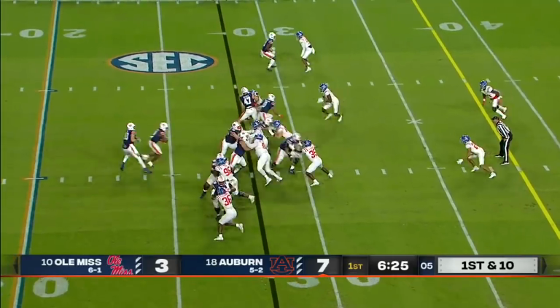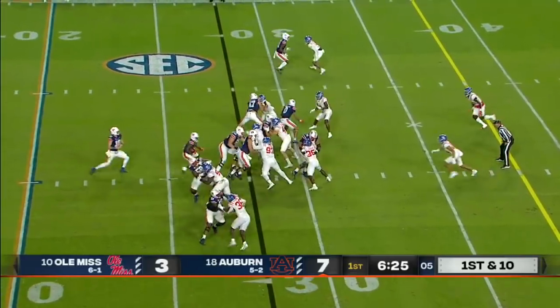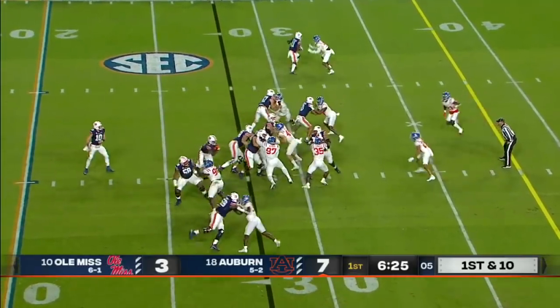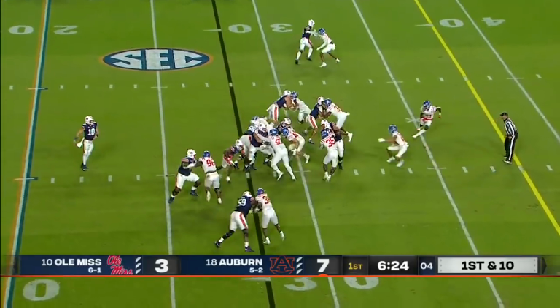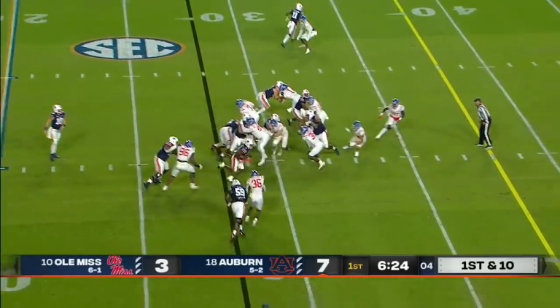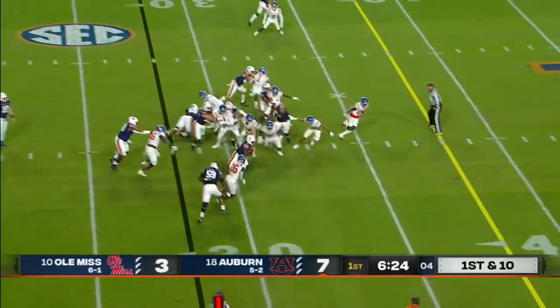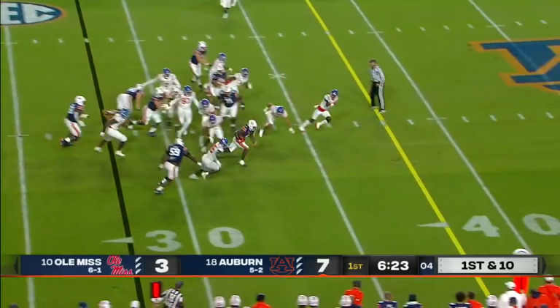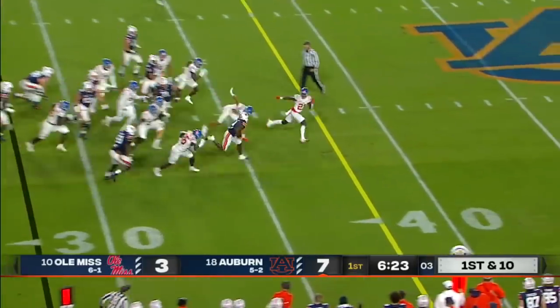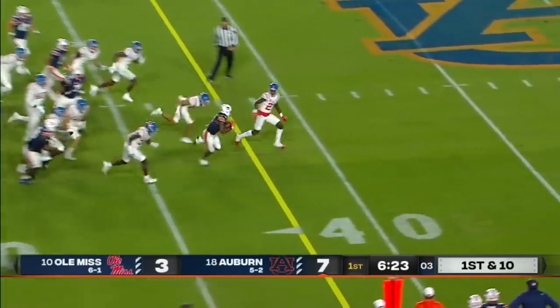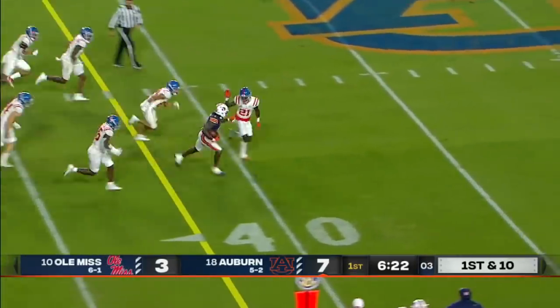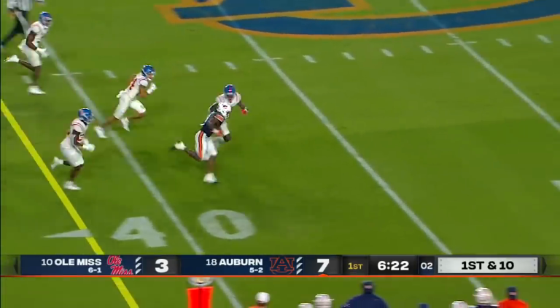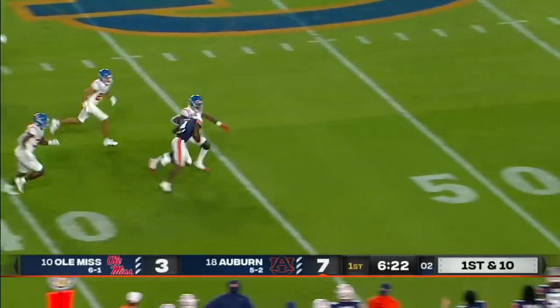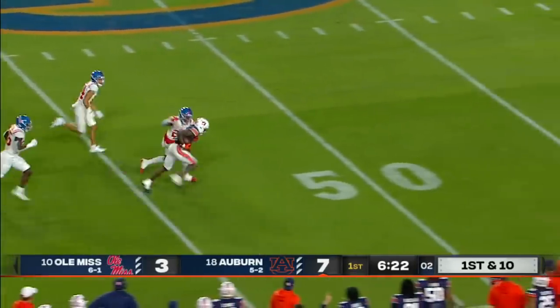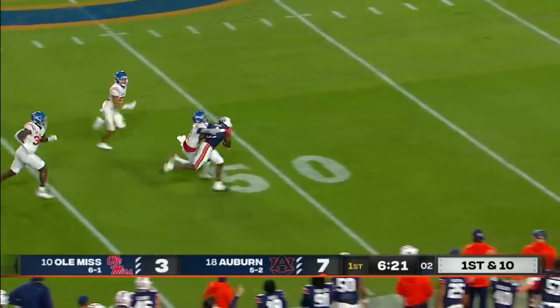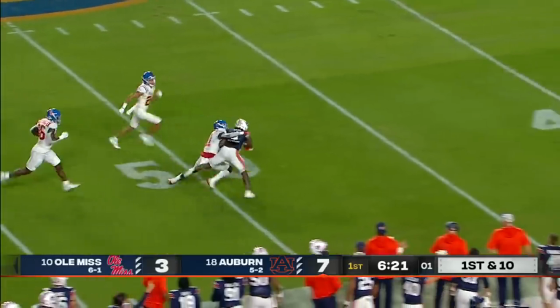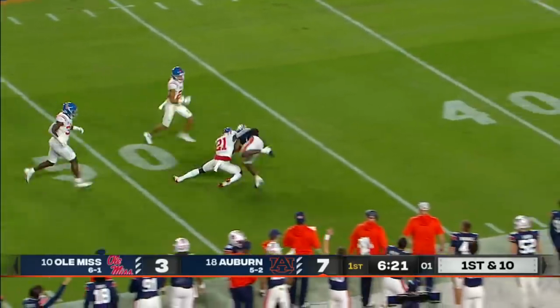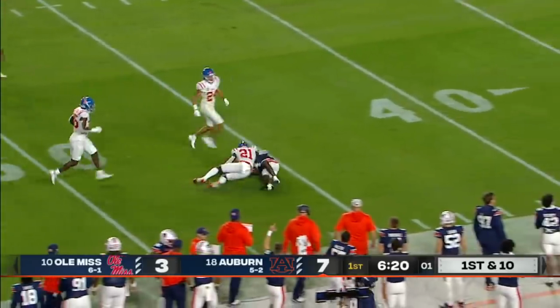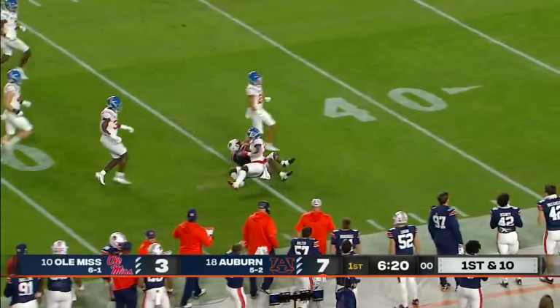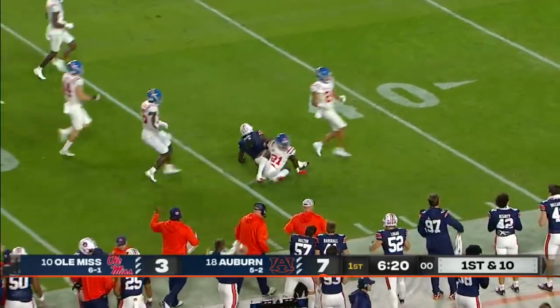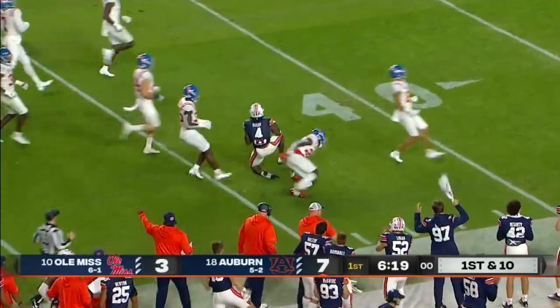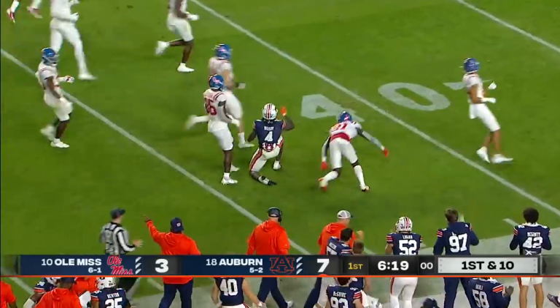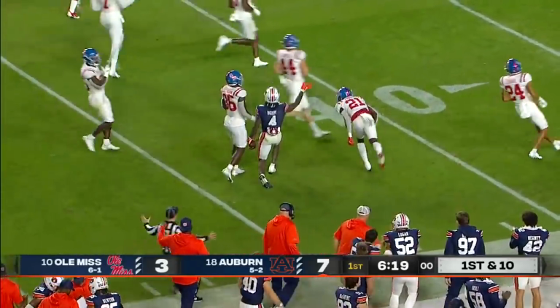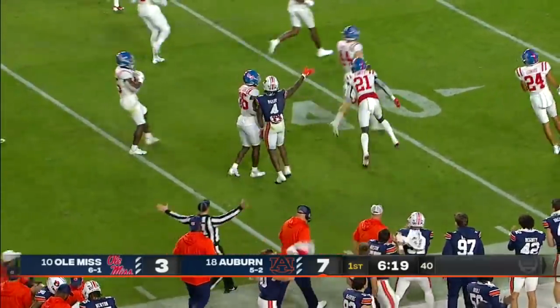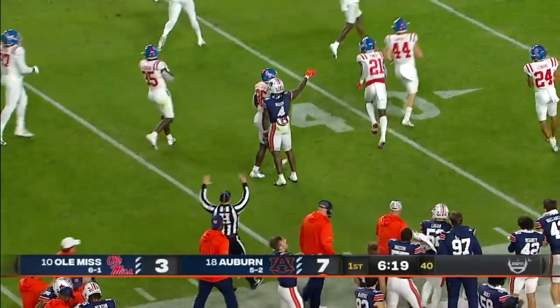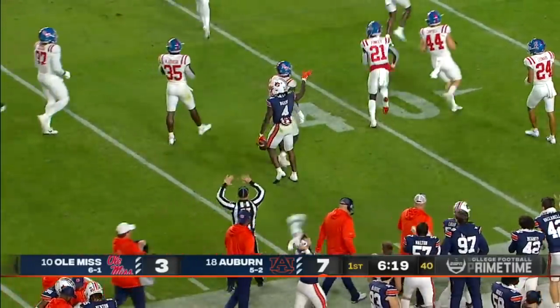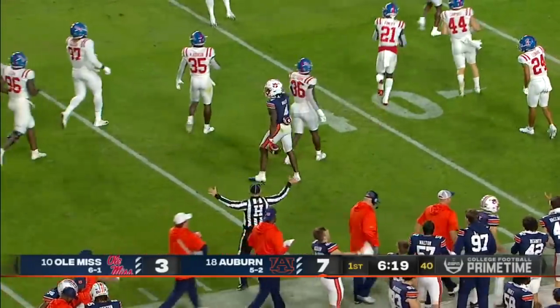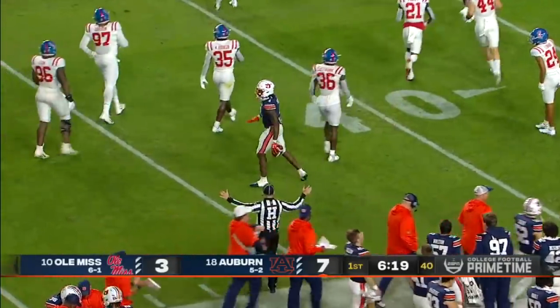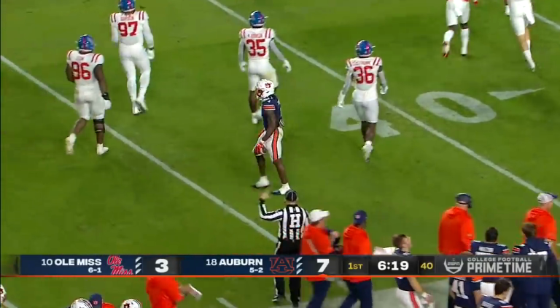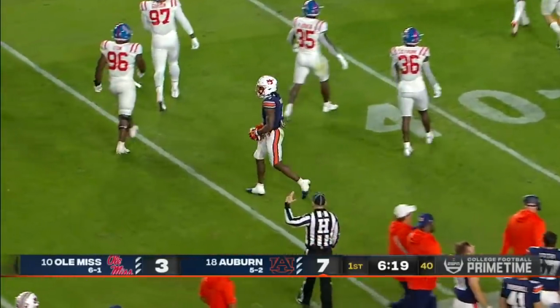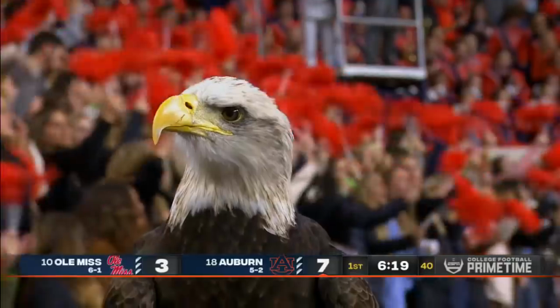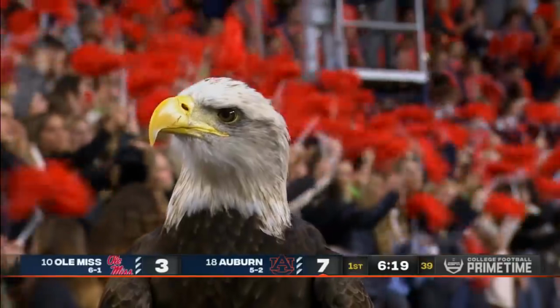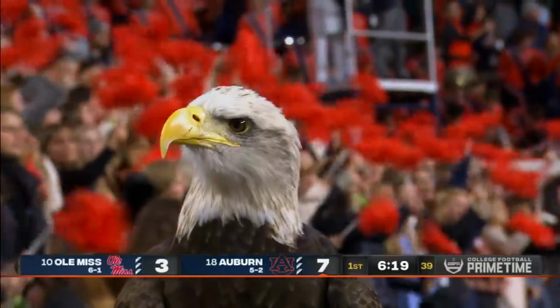Even though he's missing some of his best weapons on the outside, Tank Bigsby — the running back here for Auburn — finds a big hole for a big run, a big gain into rebel territory to the 46-yard line.